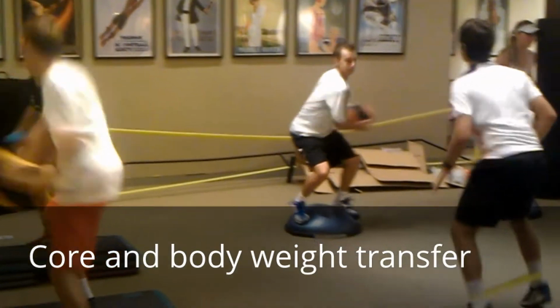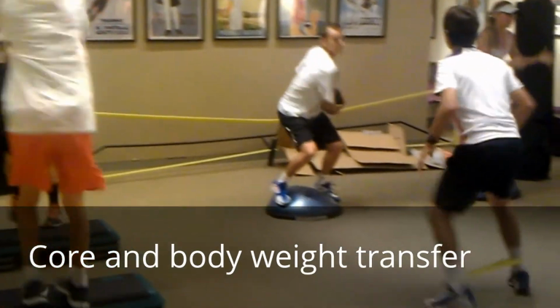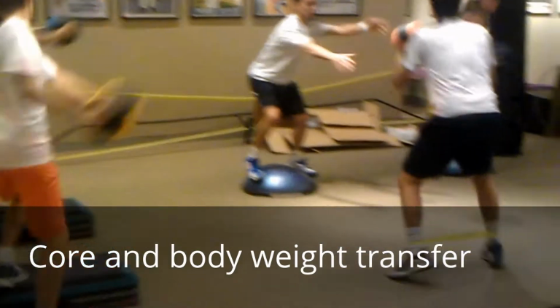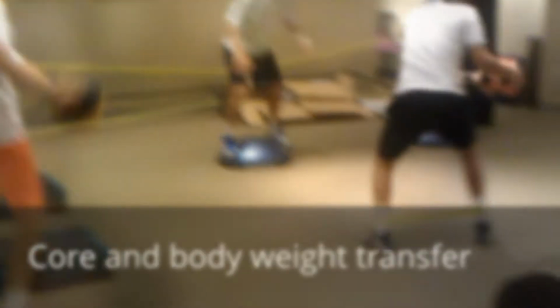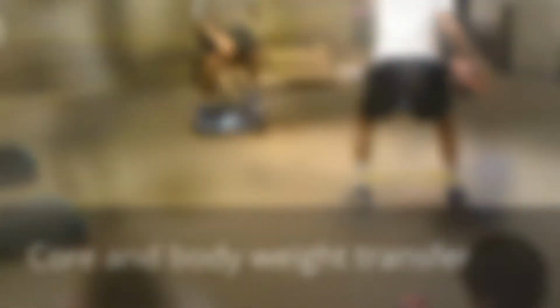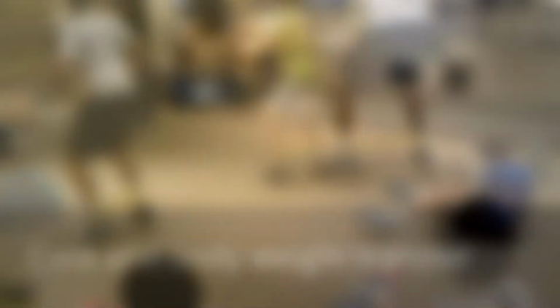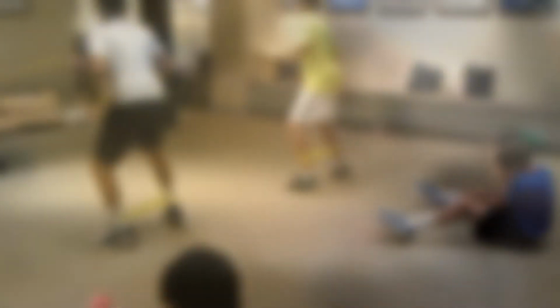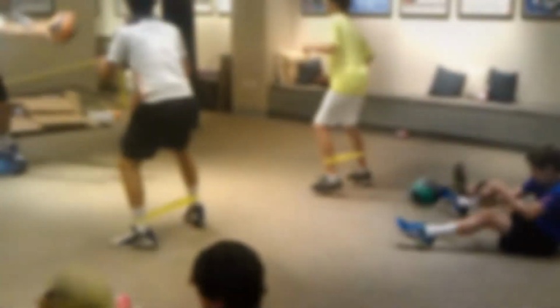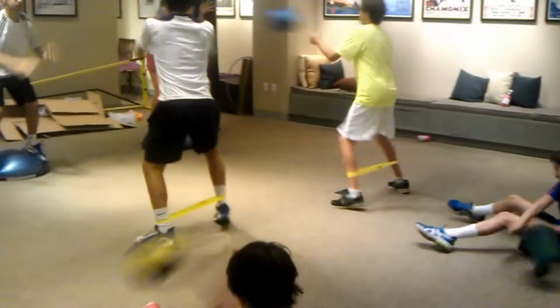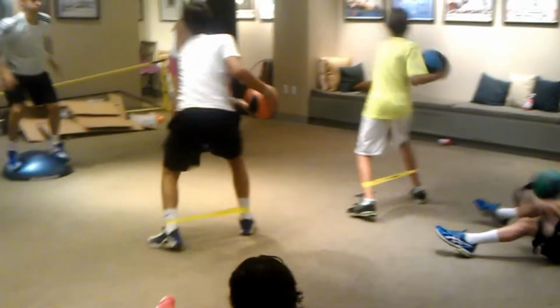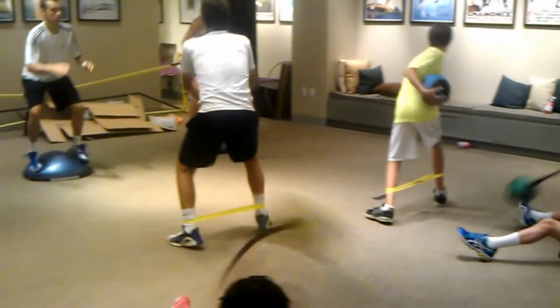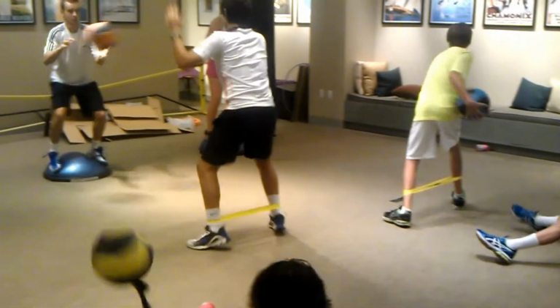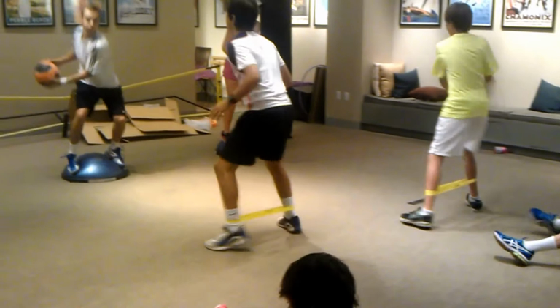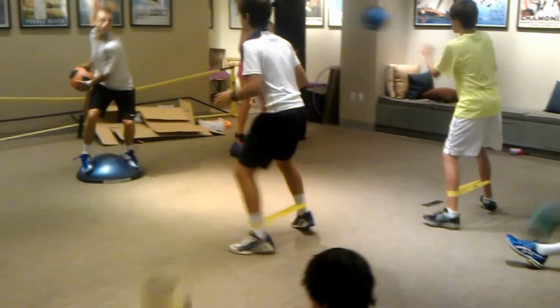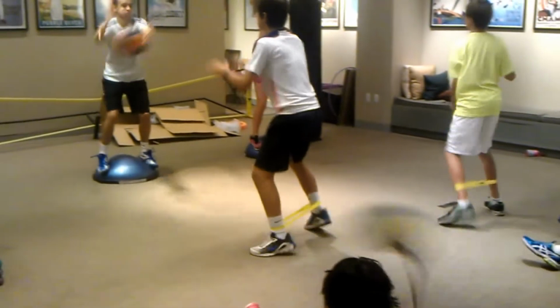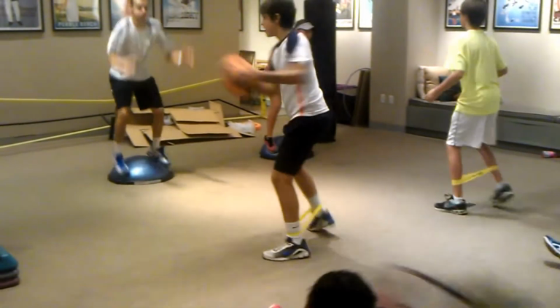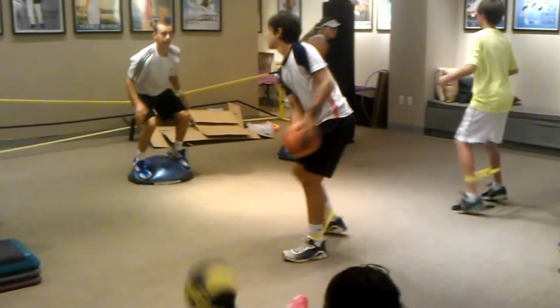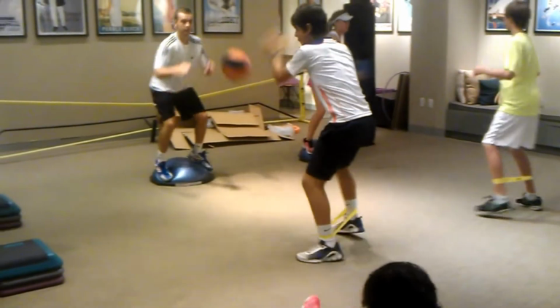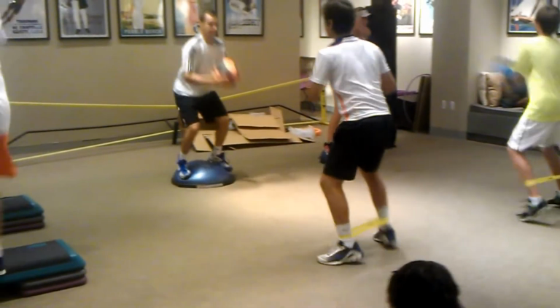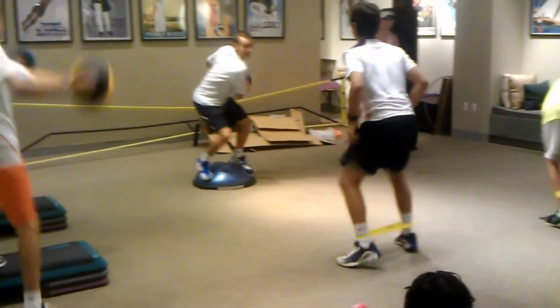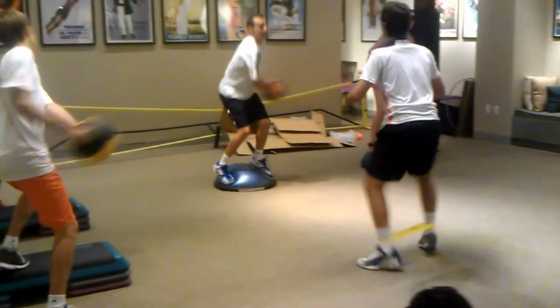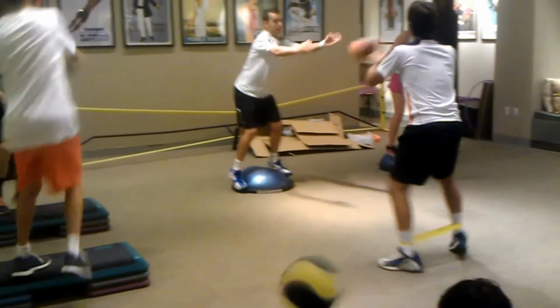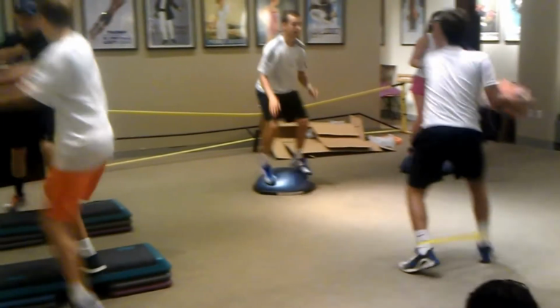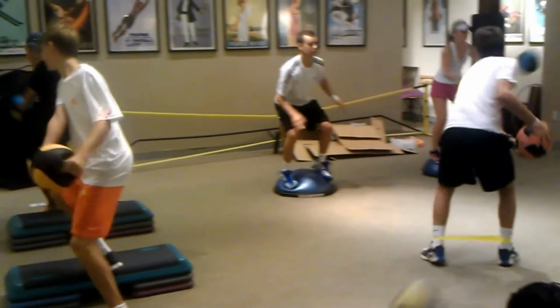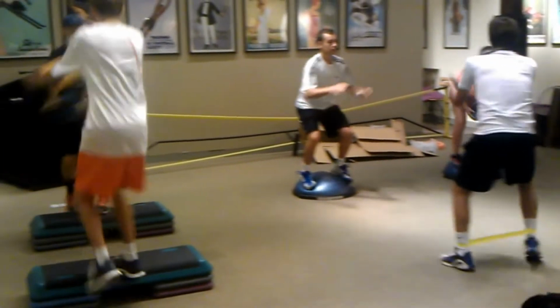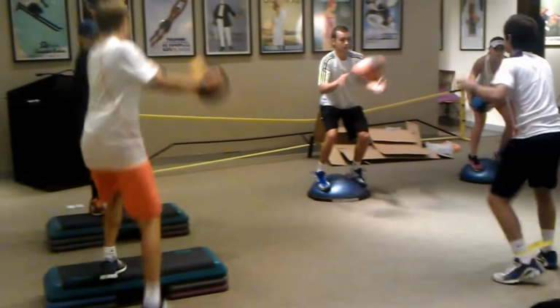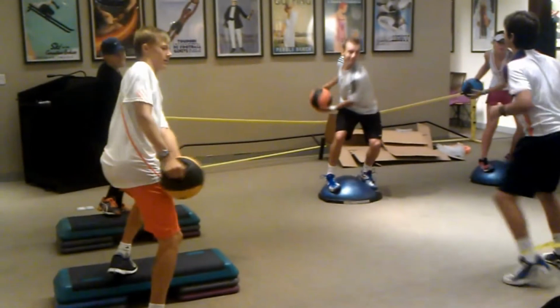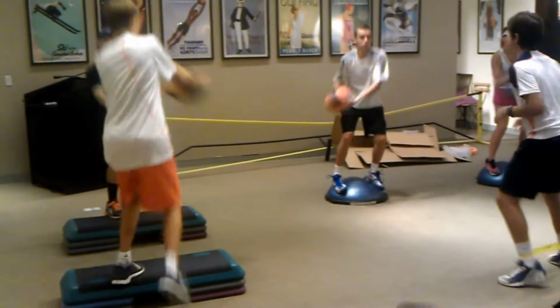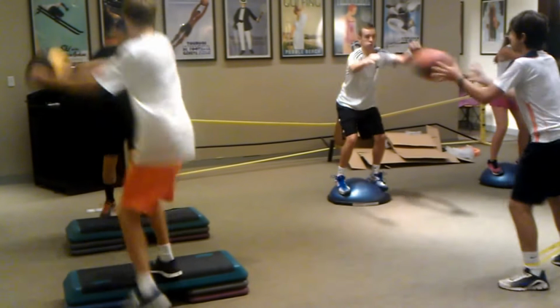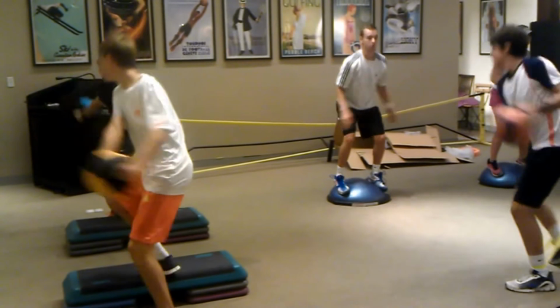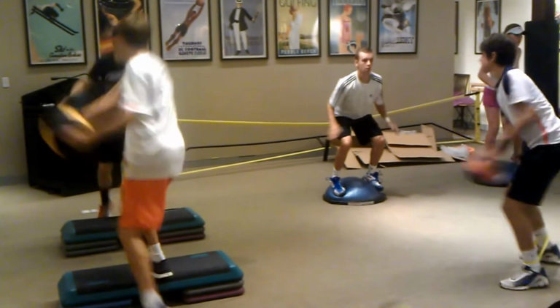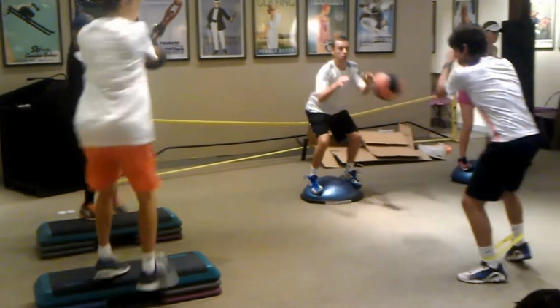Hey, Tristan. Come on, big boy. Good. Good, everybody. Come on. Let's go. Good. Keep going.